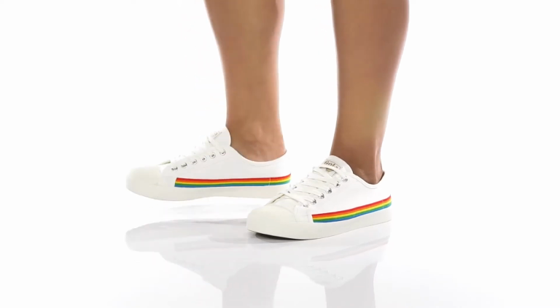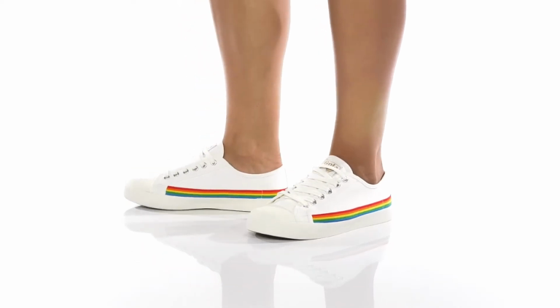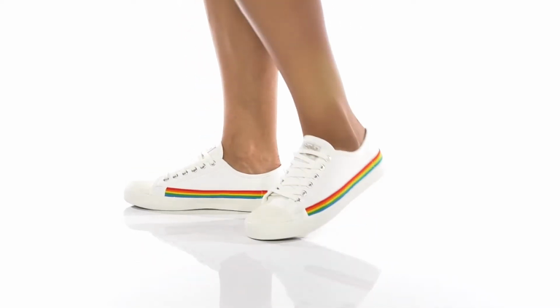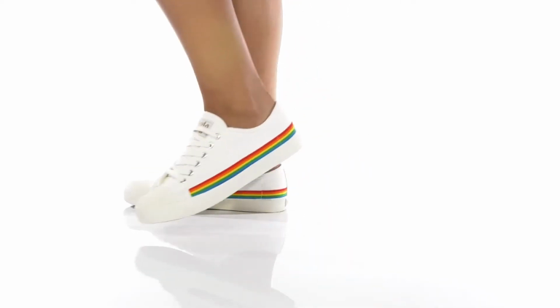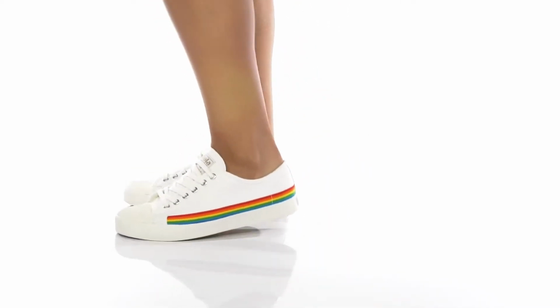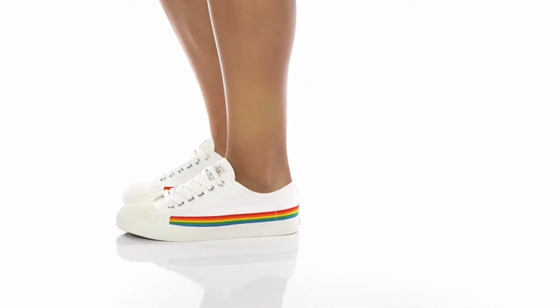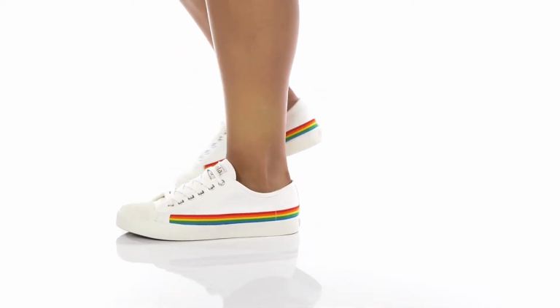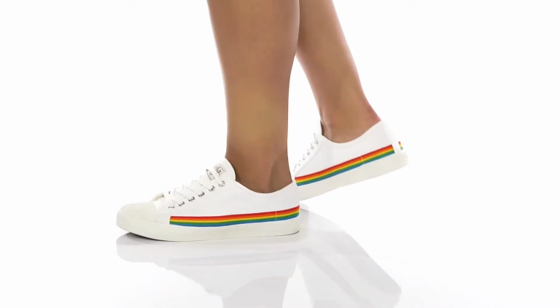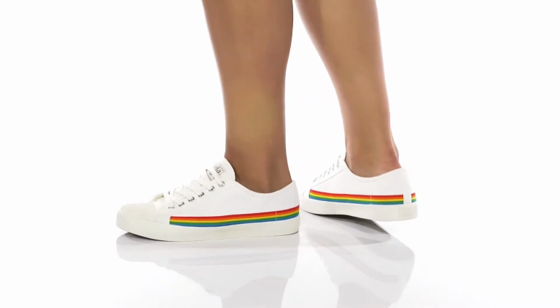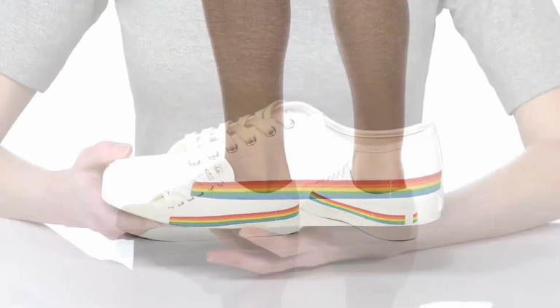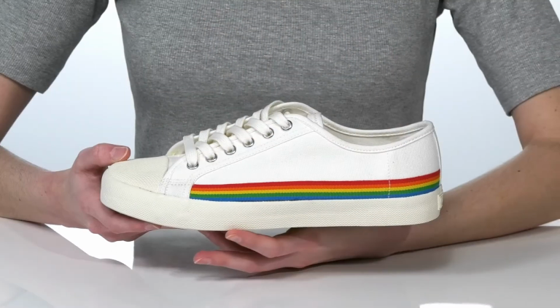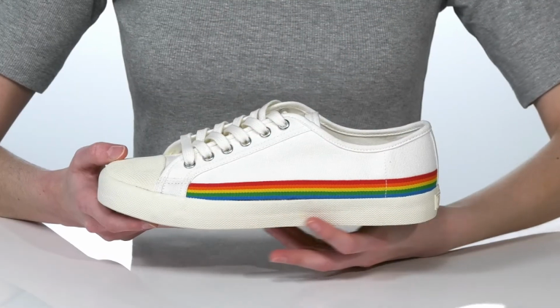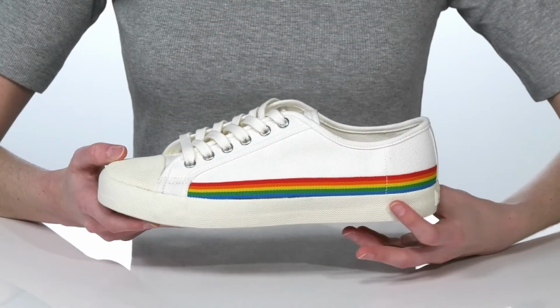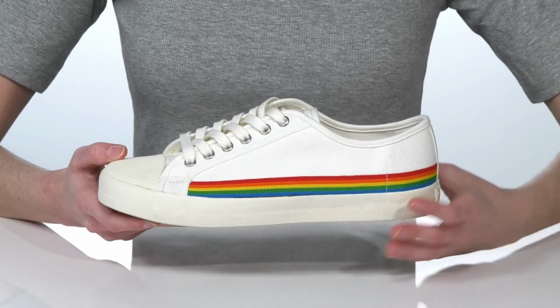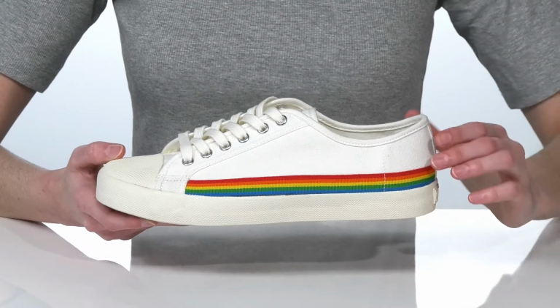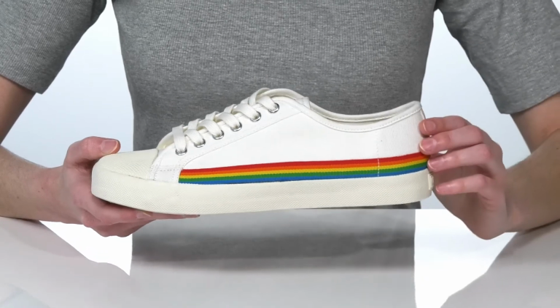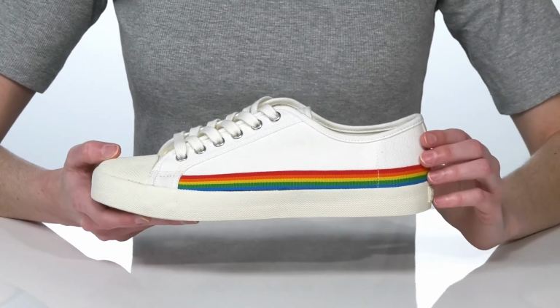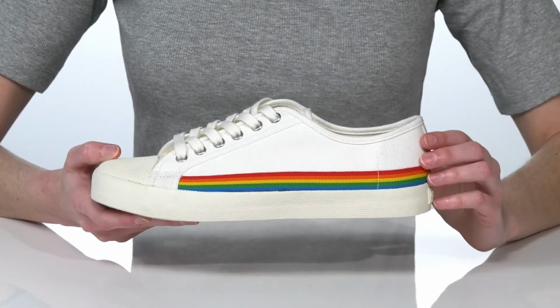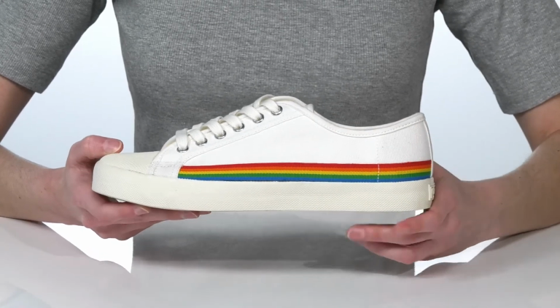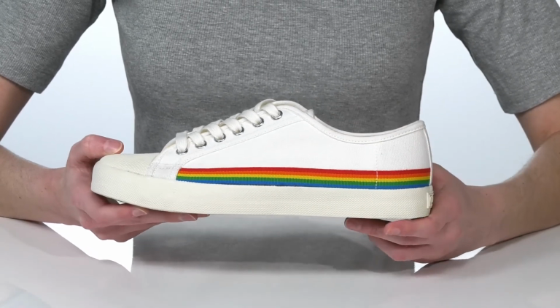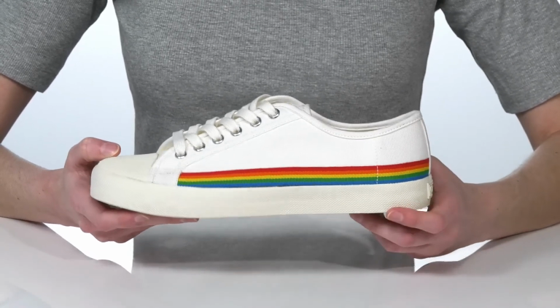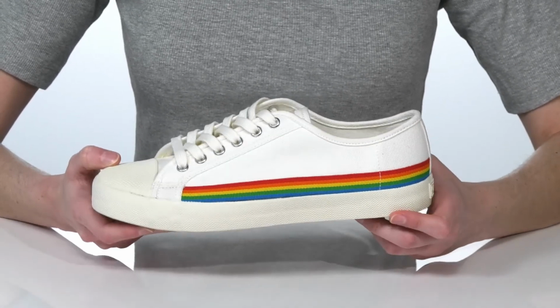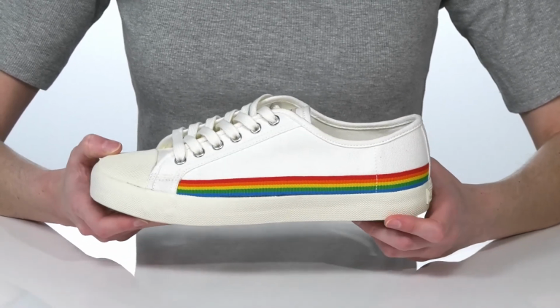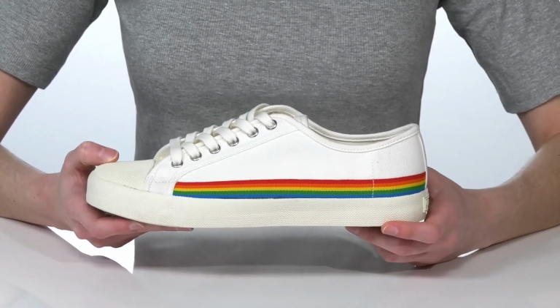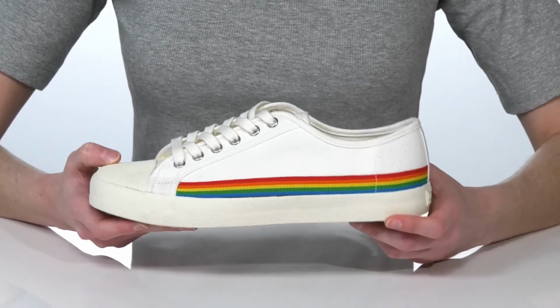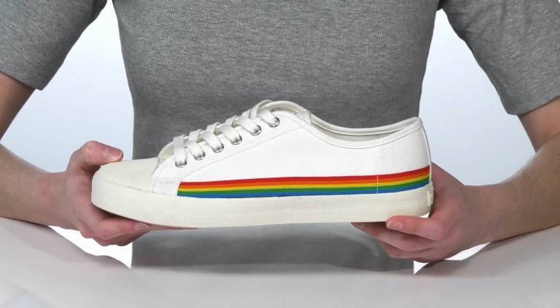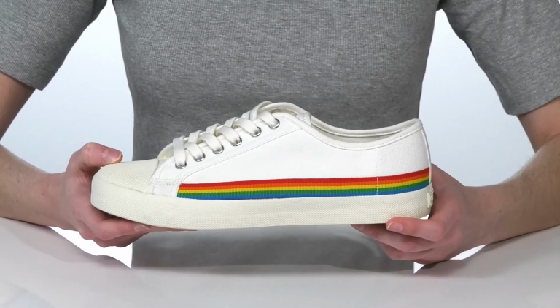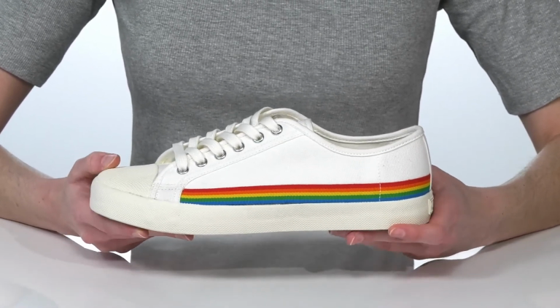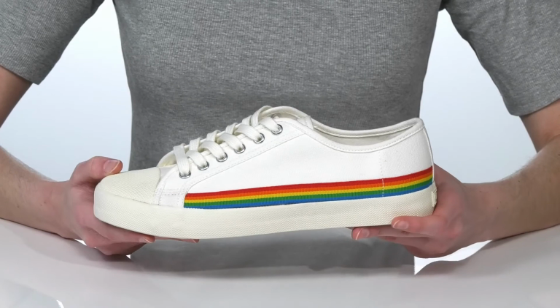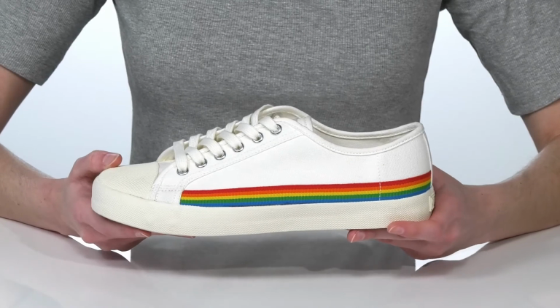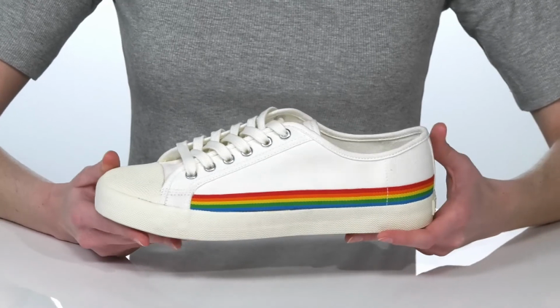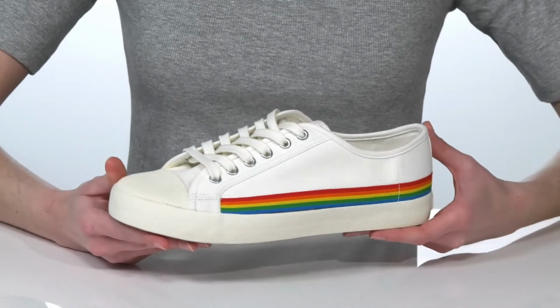These sneakers have a somewhat simplistic design, but that rainbow accent wrapping around the sides gives them the bright pop of color they need for a unique look.